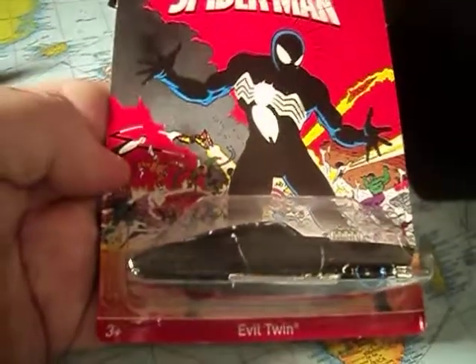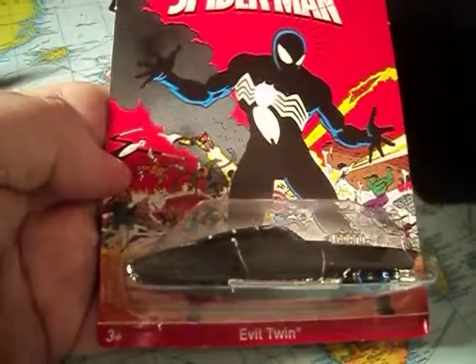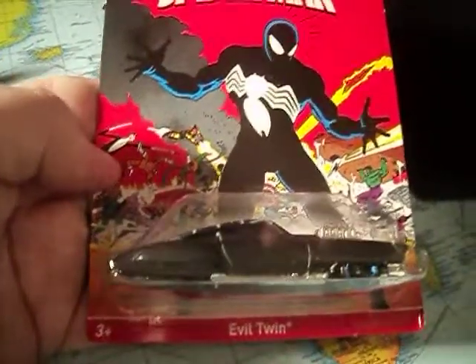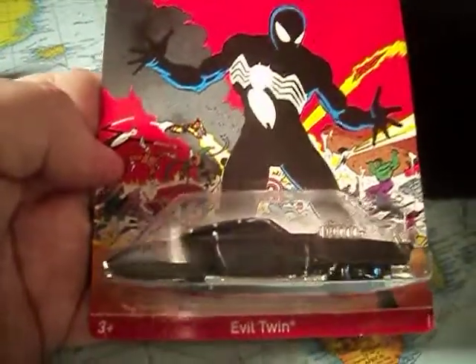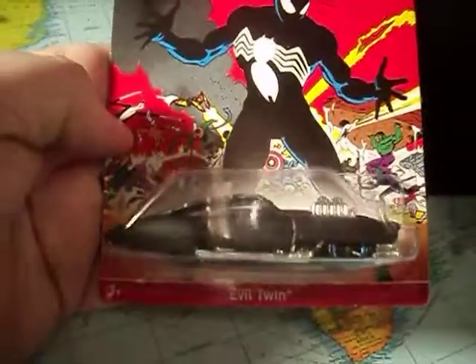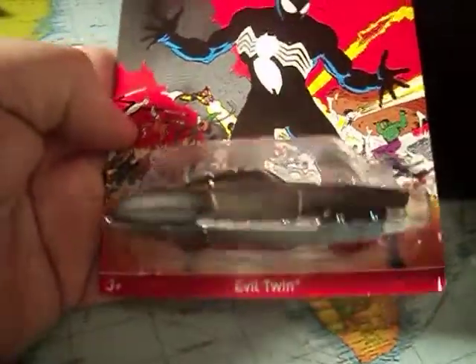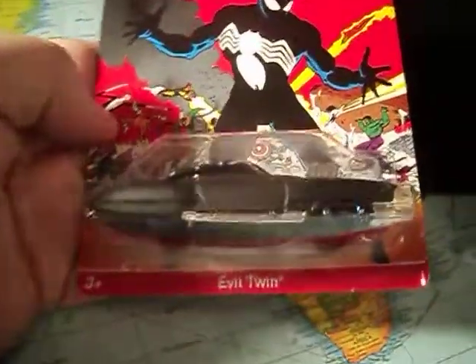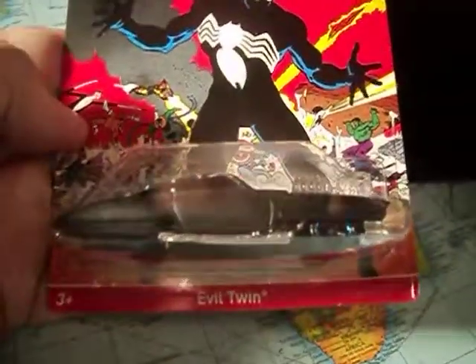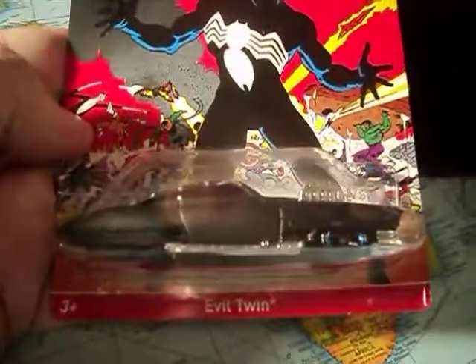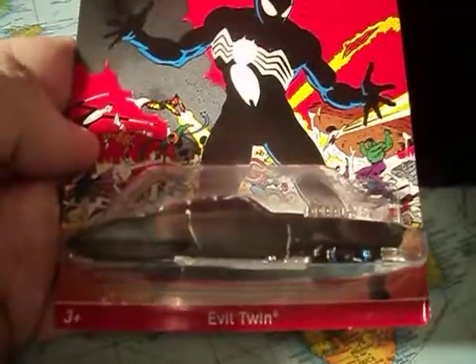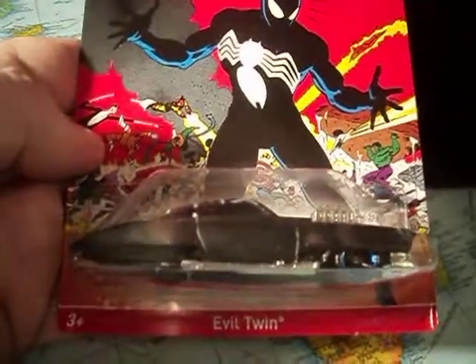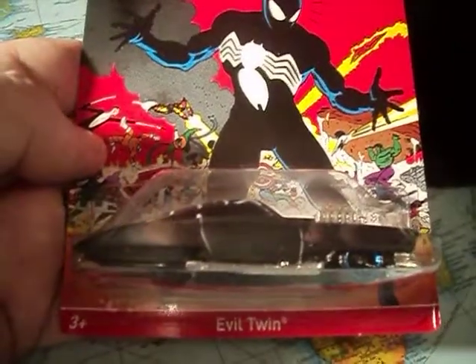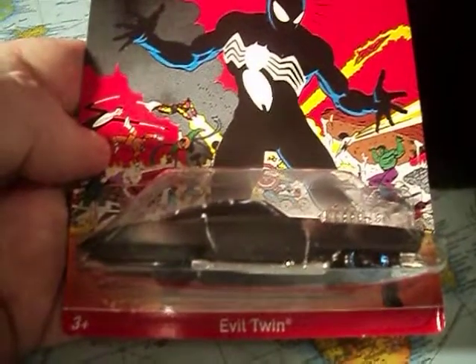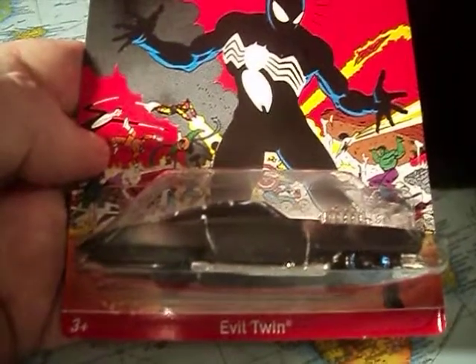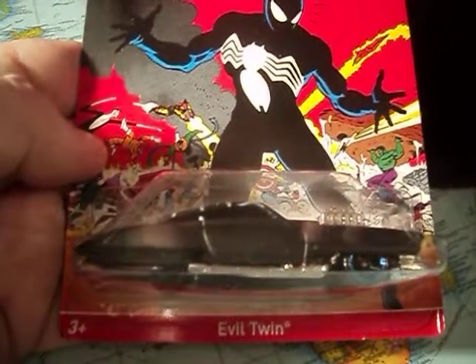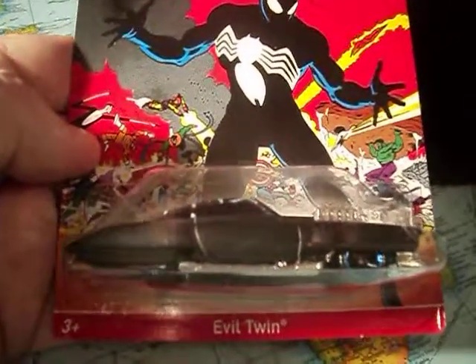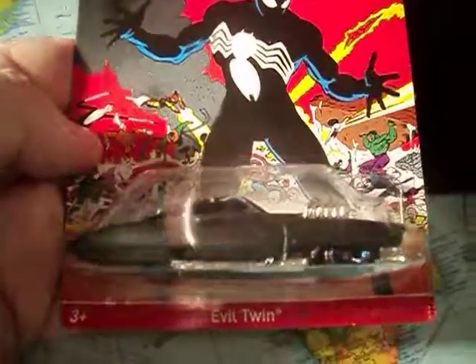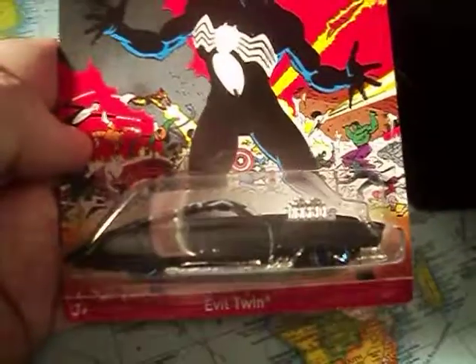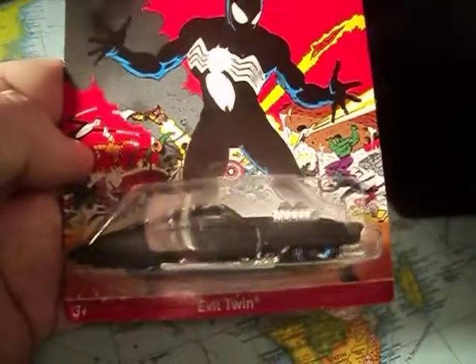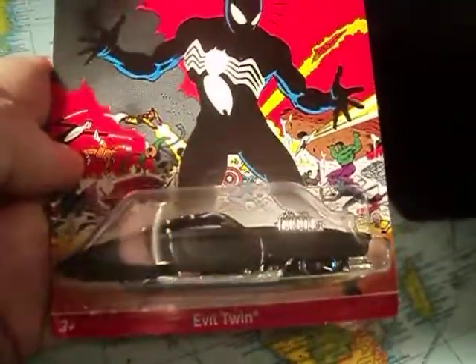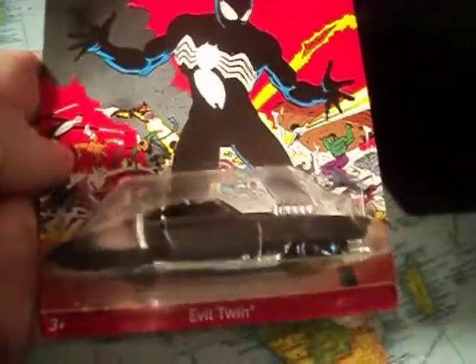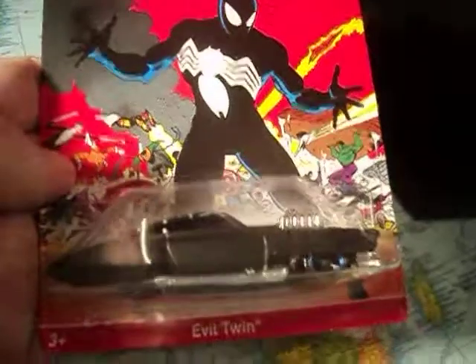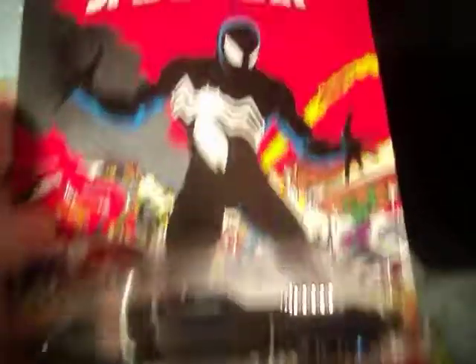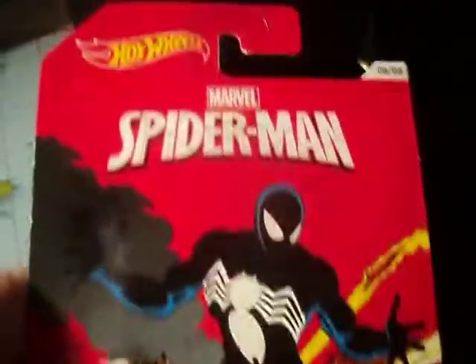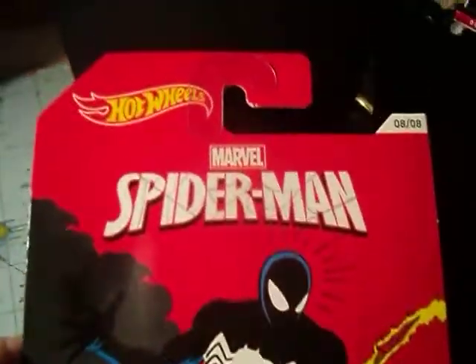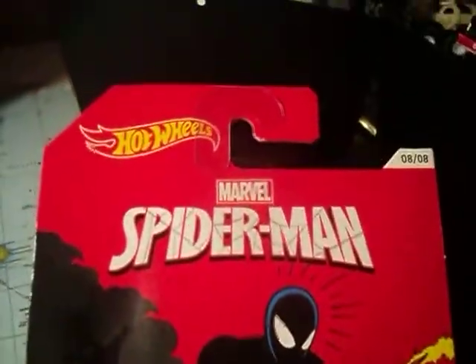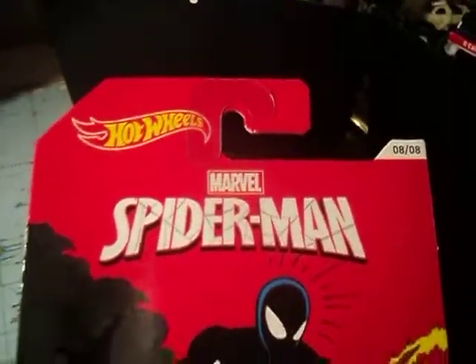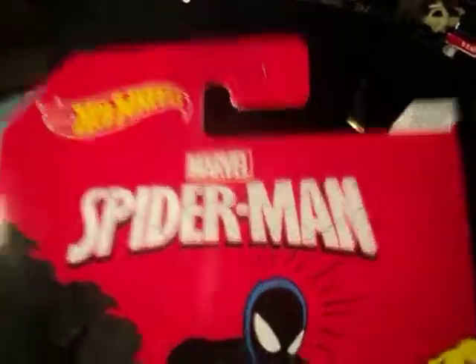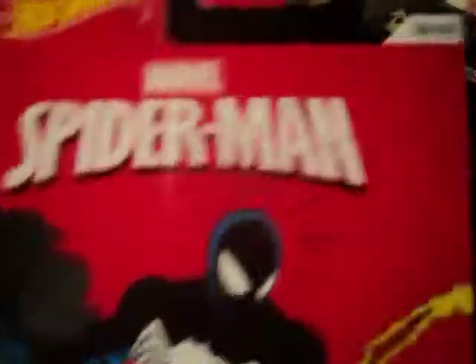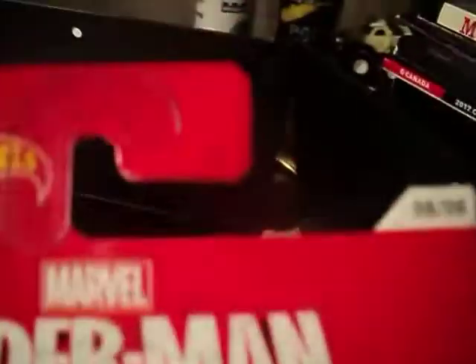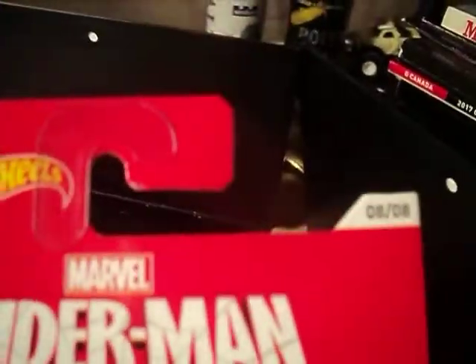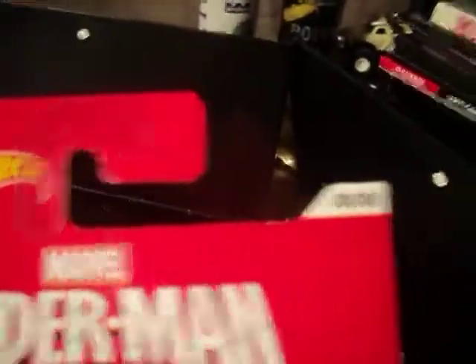Hey, Hot Wheel Collectors, what's going on? Today I'm going to be checking out this Evil Twin. This came out in 2014. It's a Spider-Man set of eight curves.